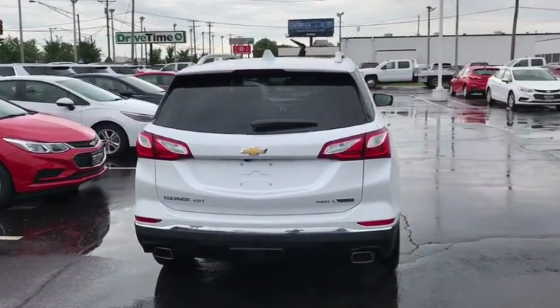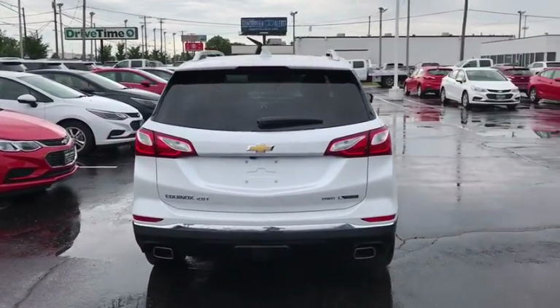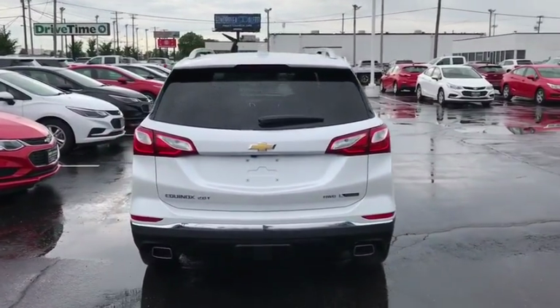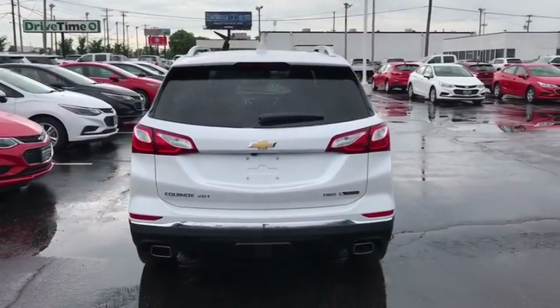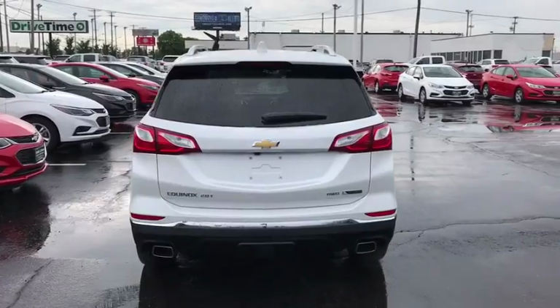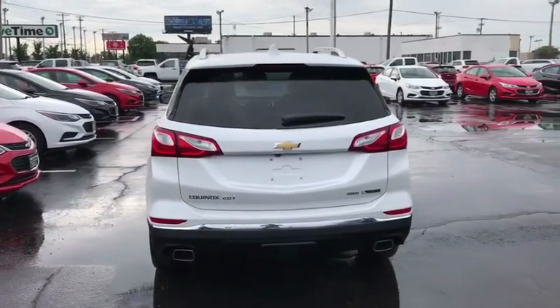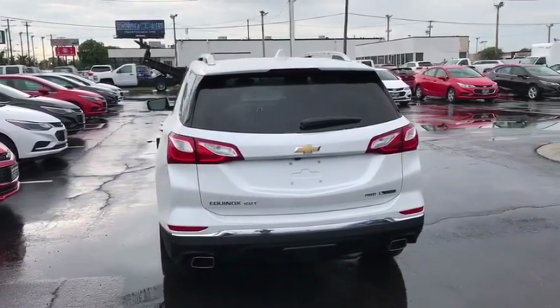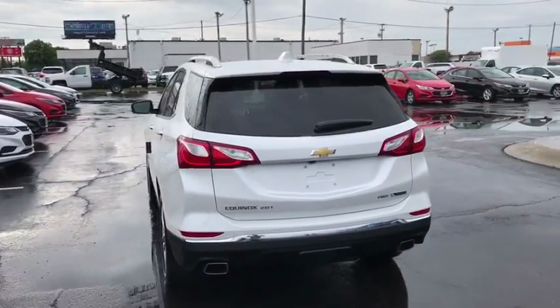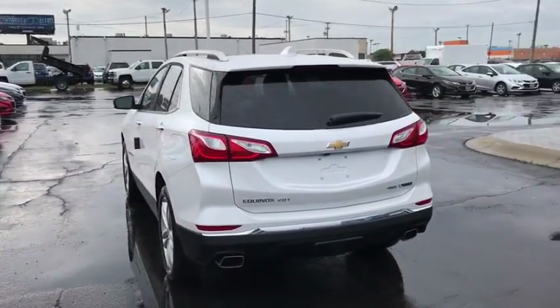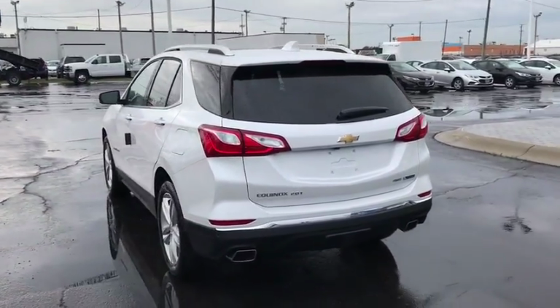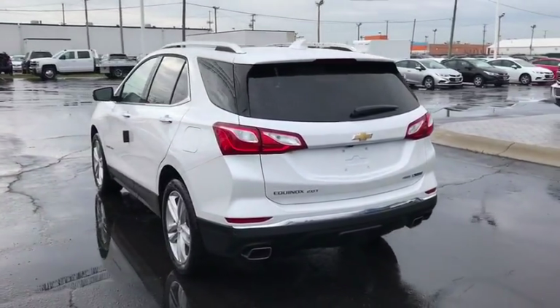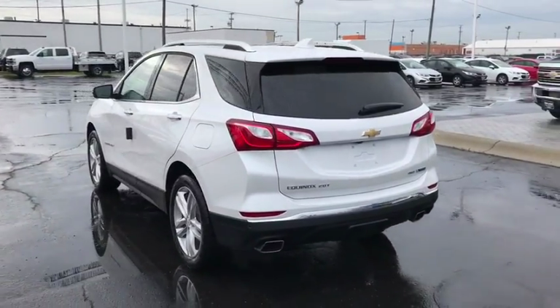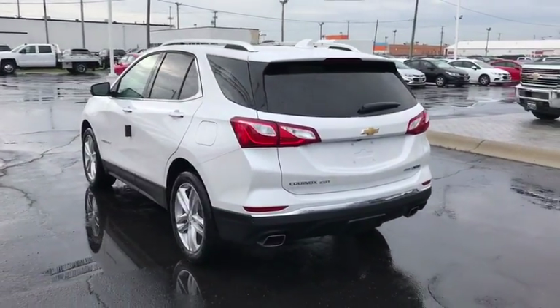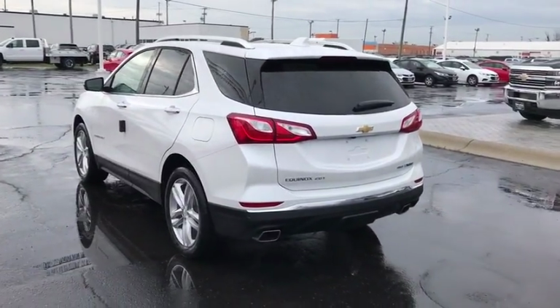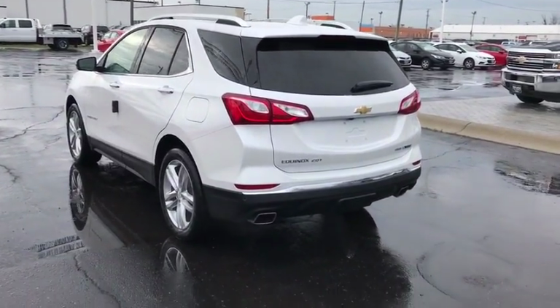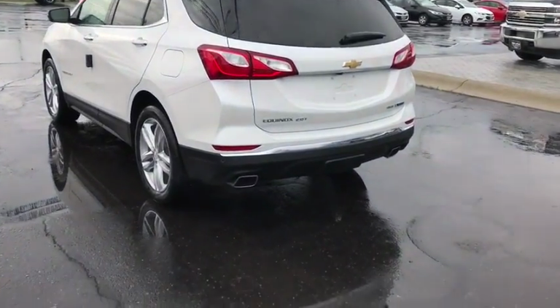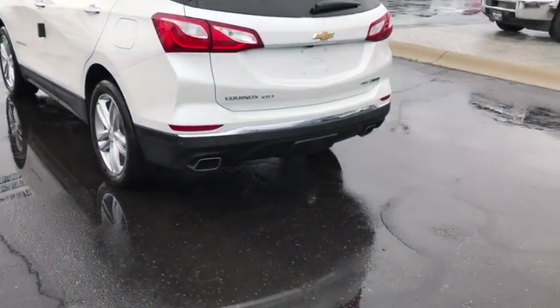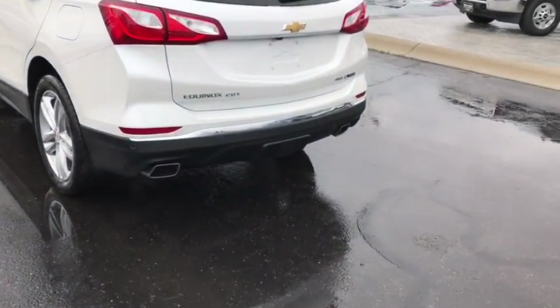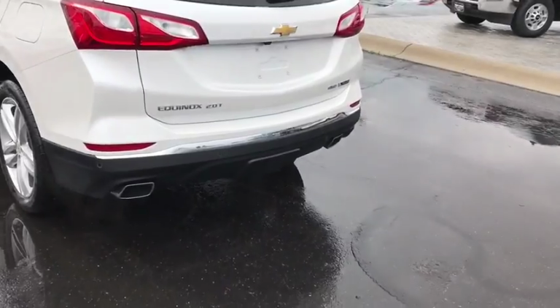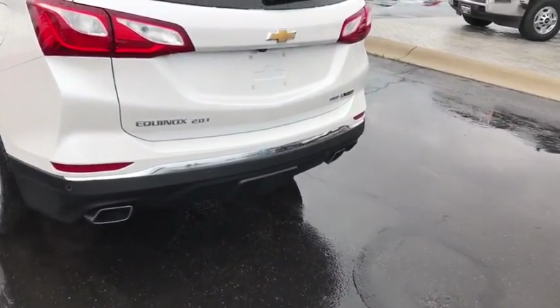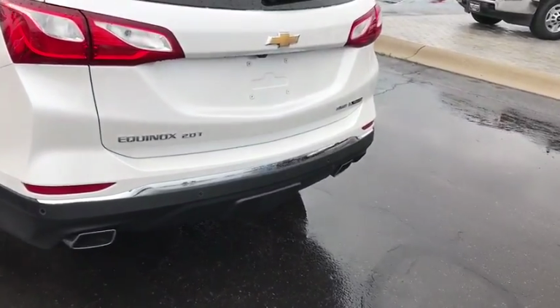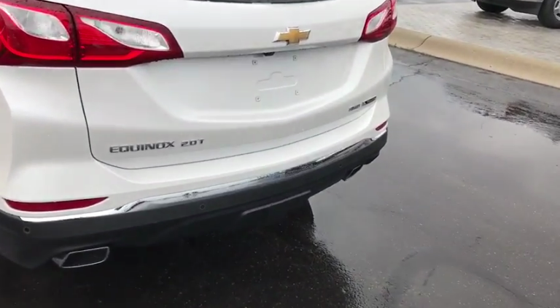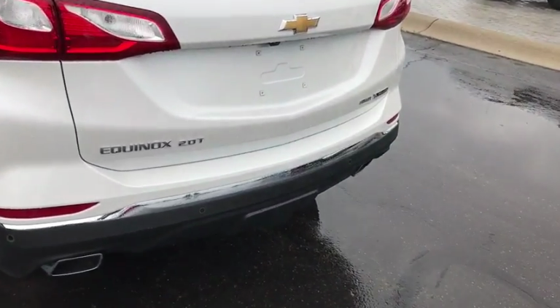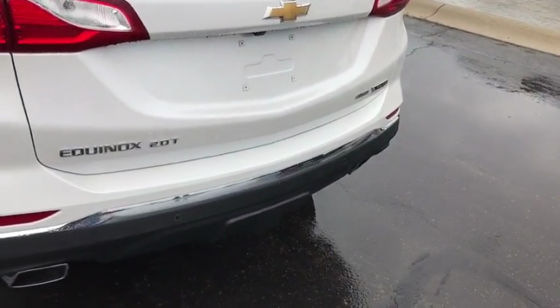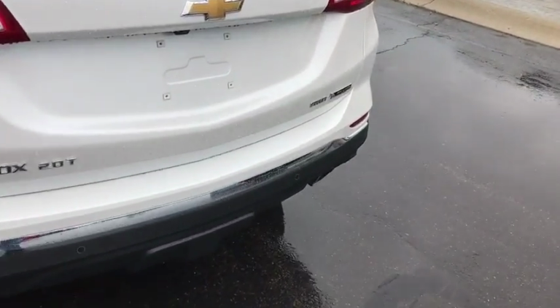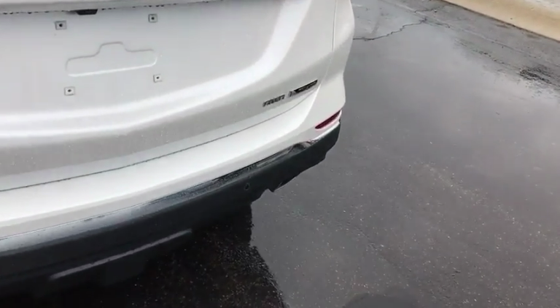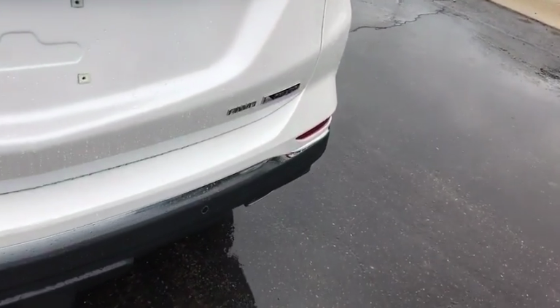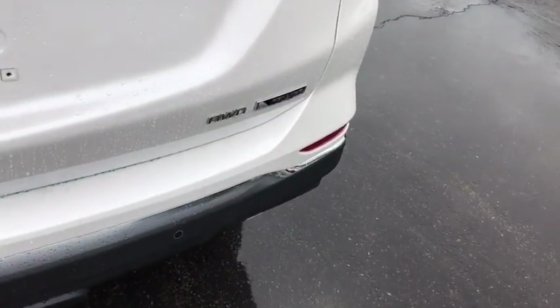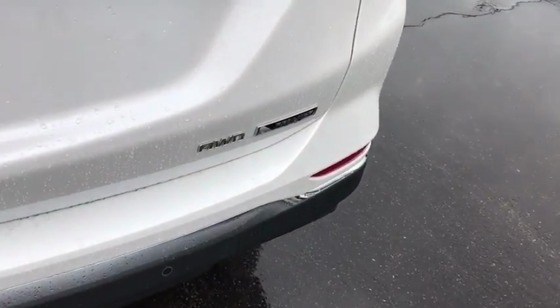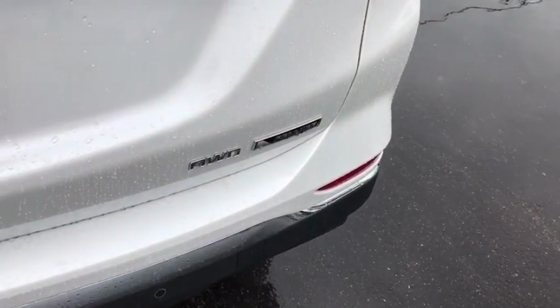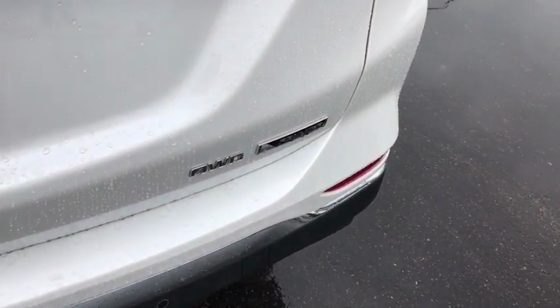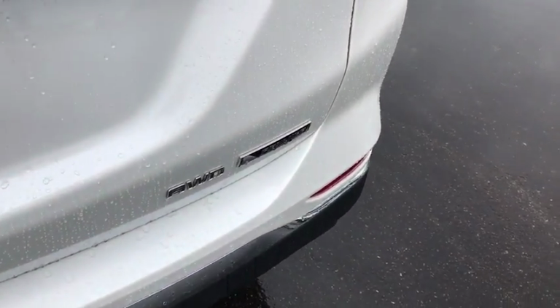Power windows, rear window defroster, security system, heated front driver and passenger seats, heated steering wheel, trip computer, brake assist, and Sirius satellite radio.